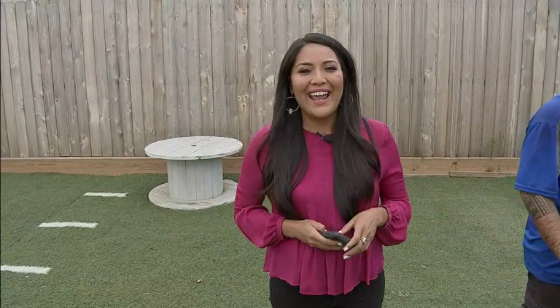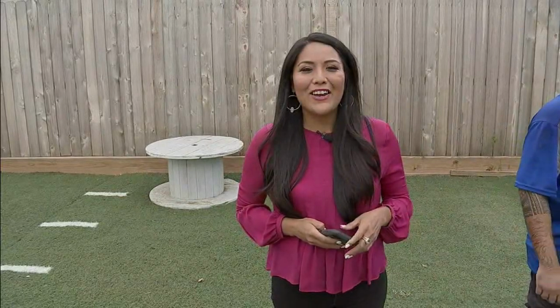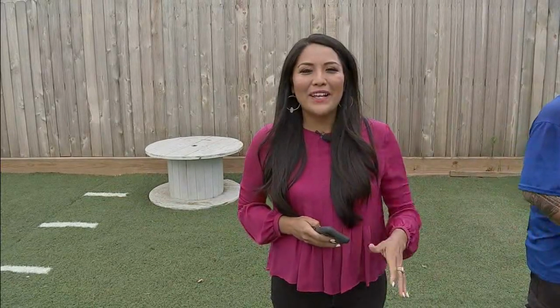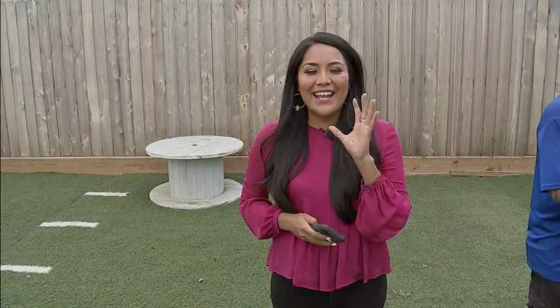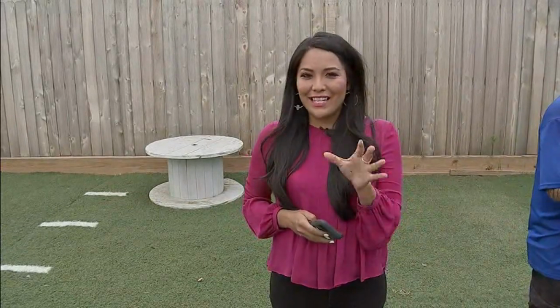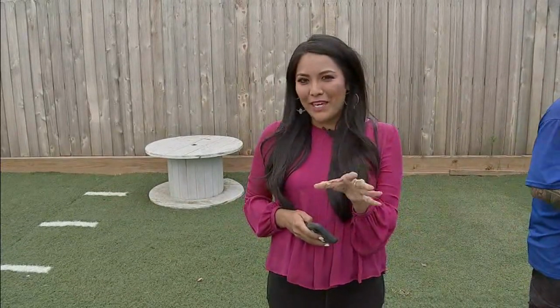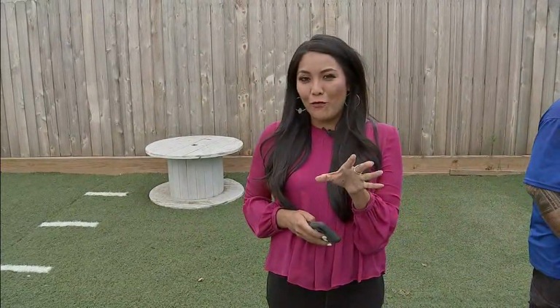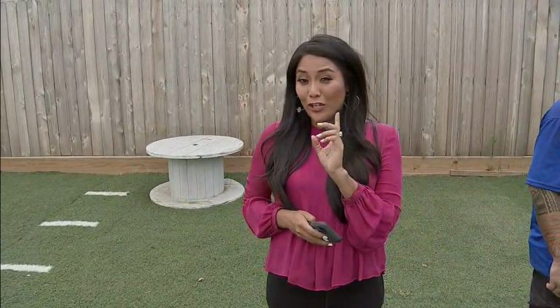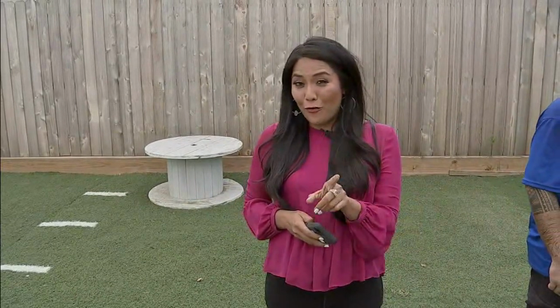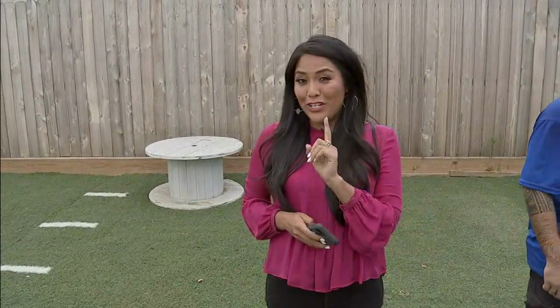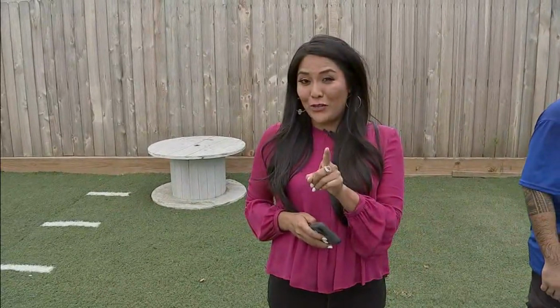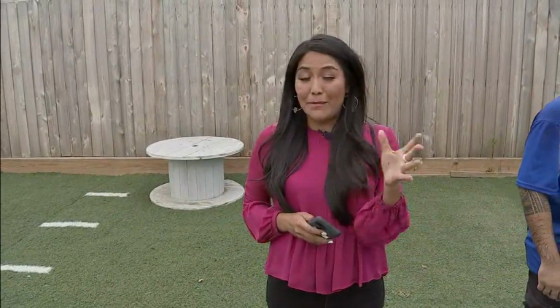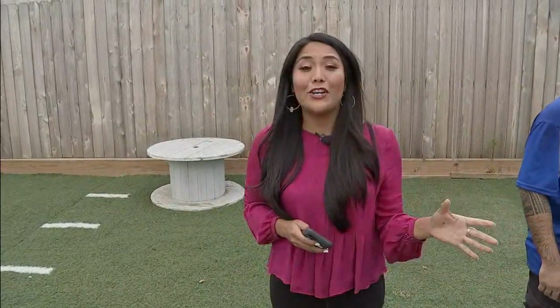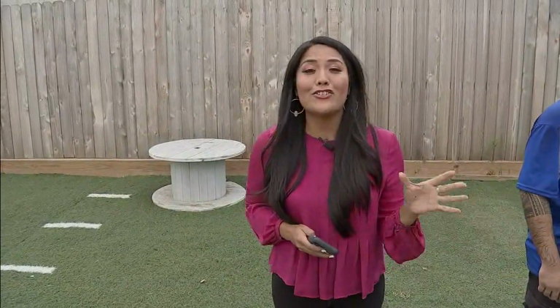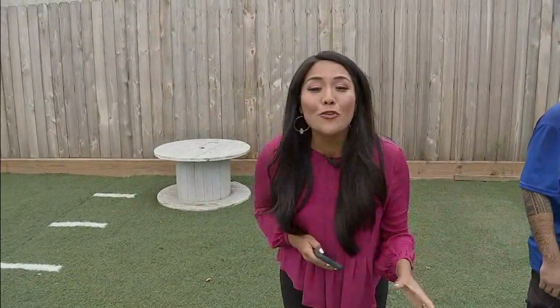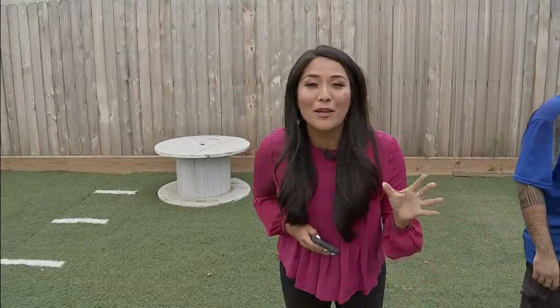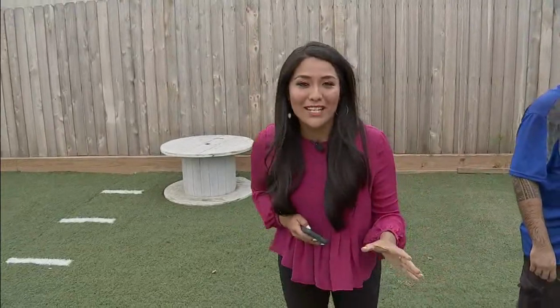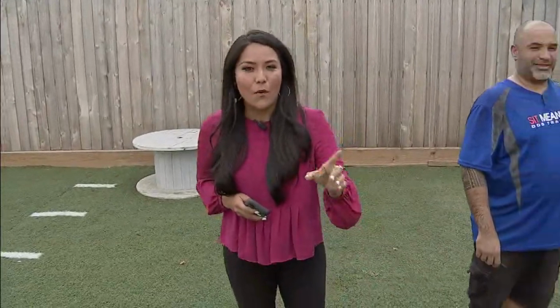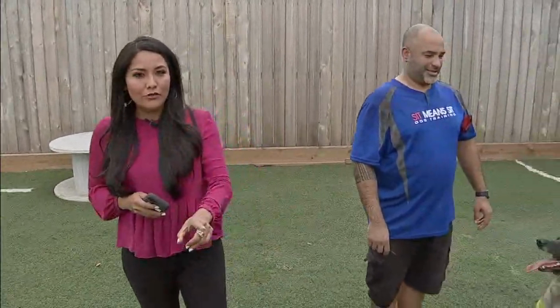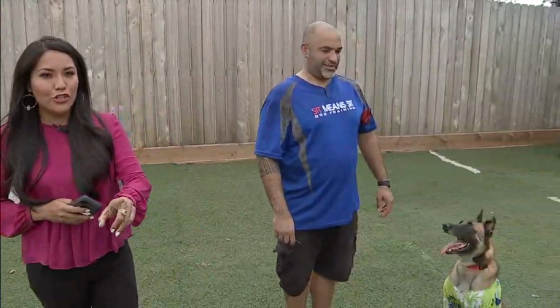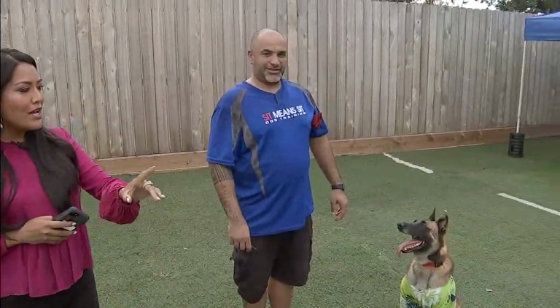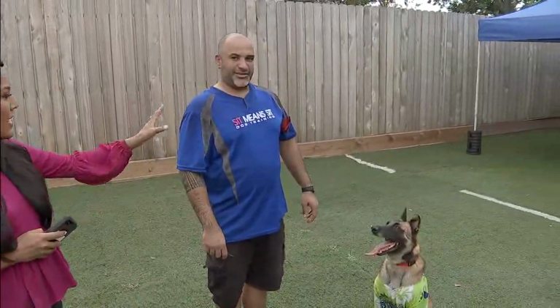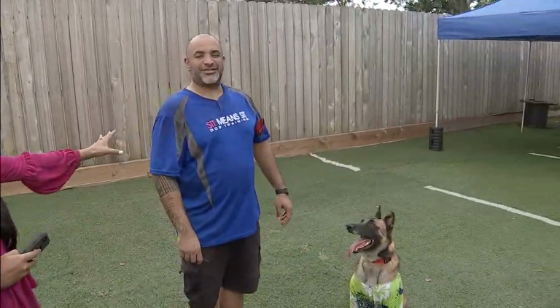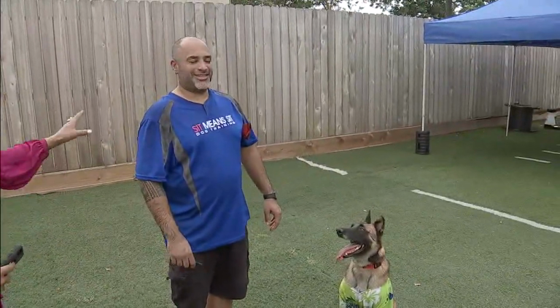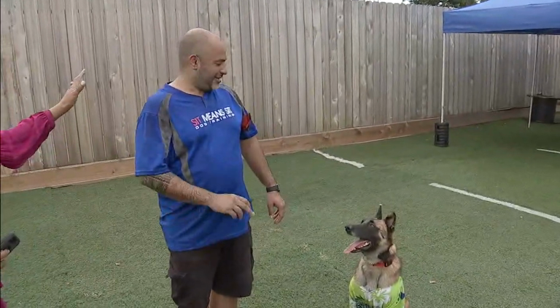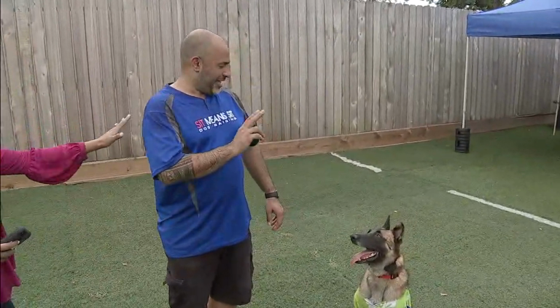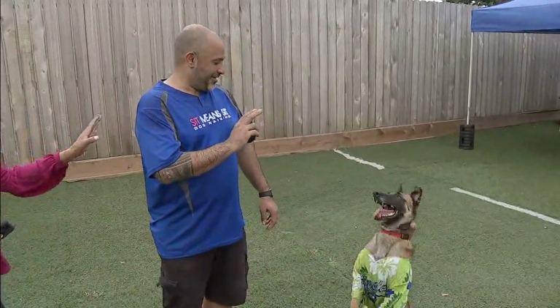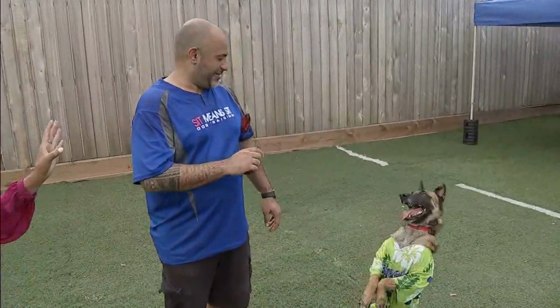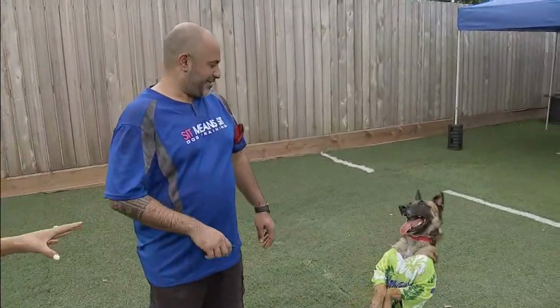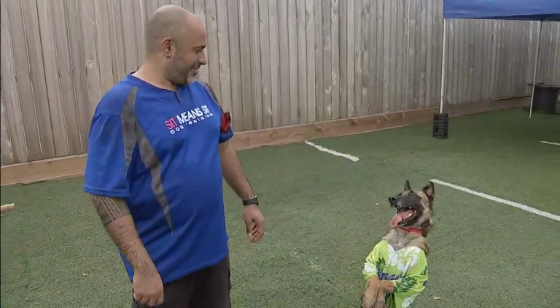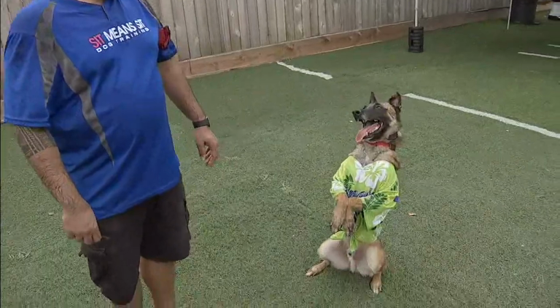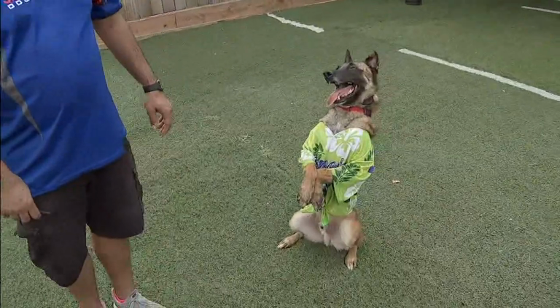Hey Eric, we got a sneak peek of what Kovu can do and let me tell you it is super impressive. I want to introduce you — this is HP, this is Kovu's trainer. Alright, so show us what Kovu can do.